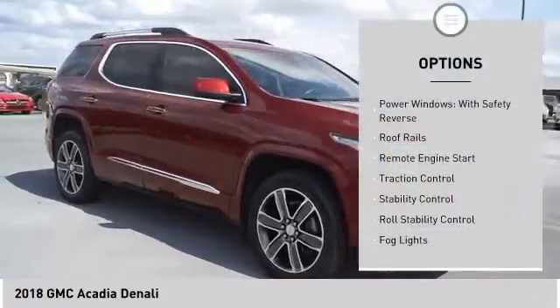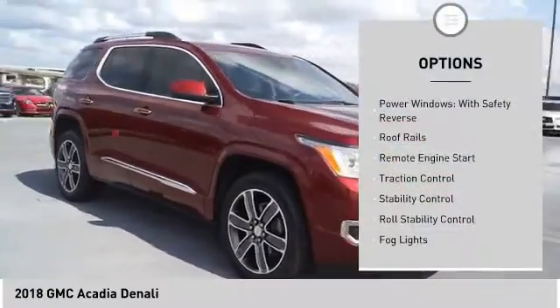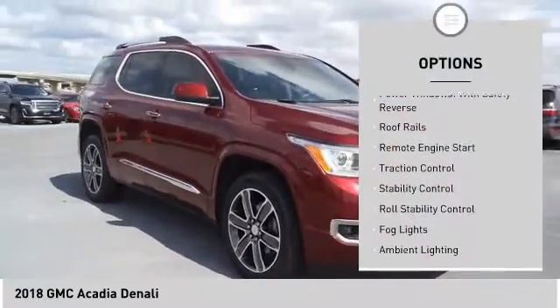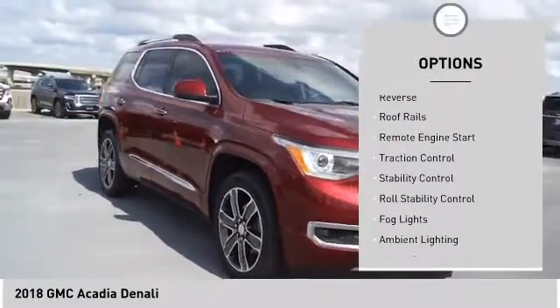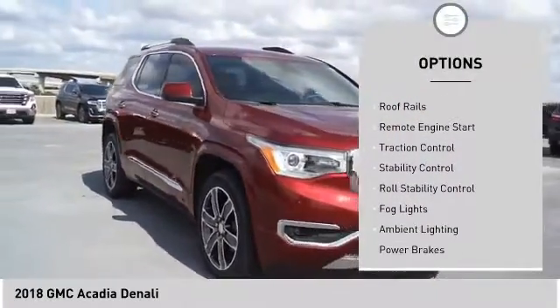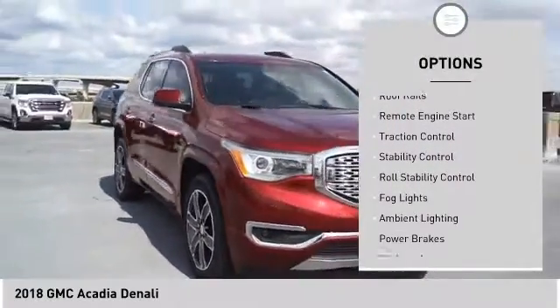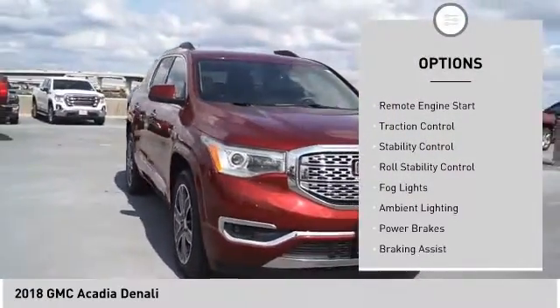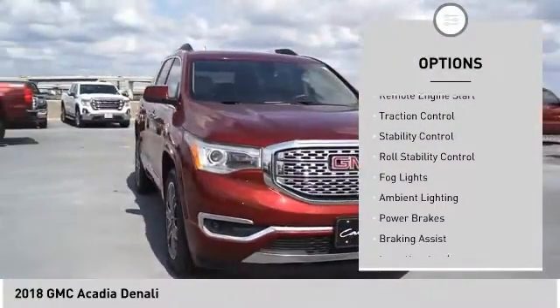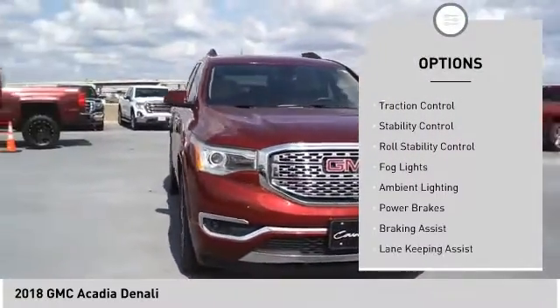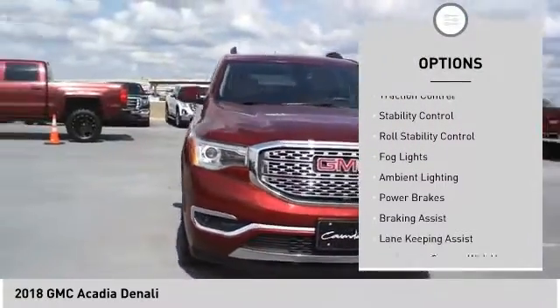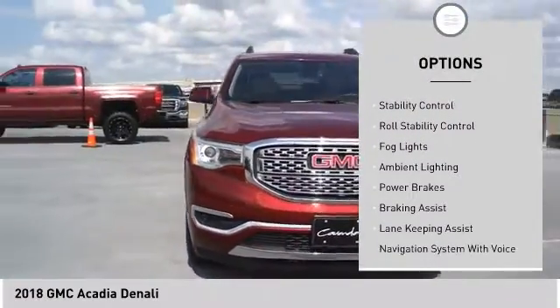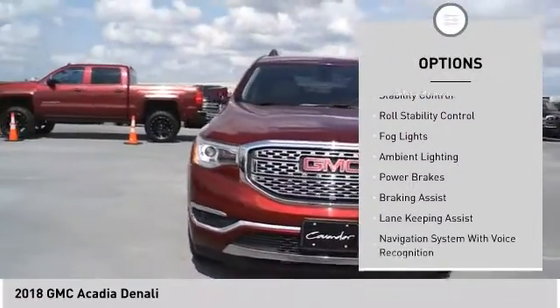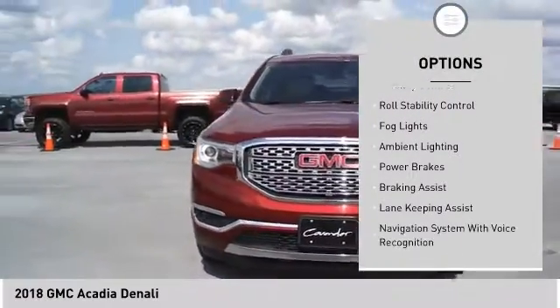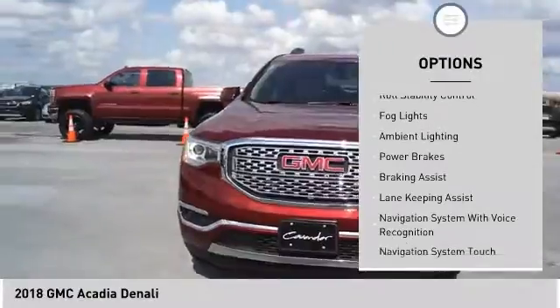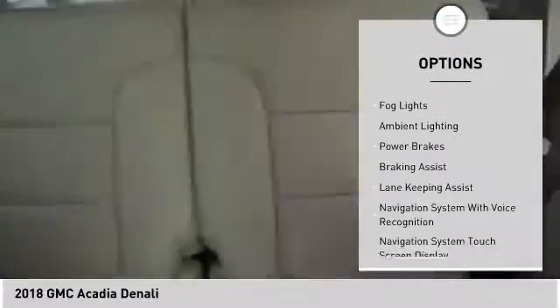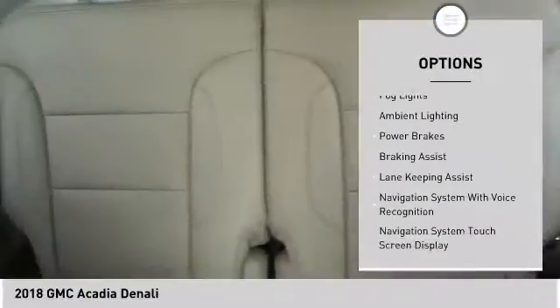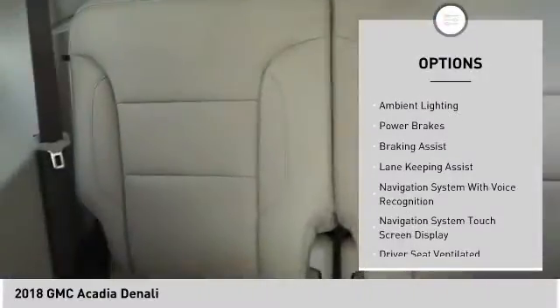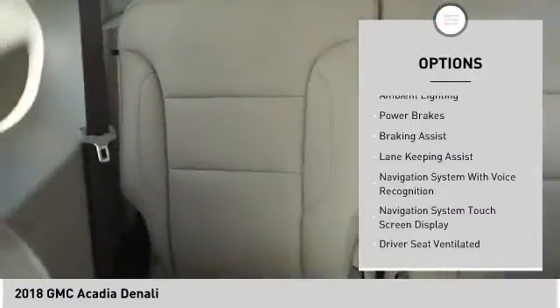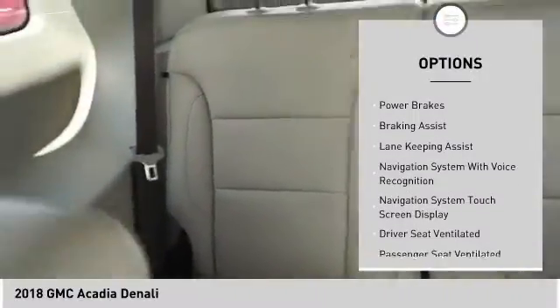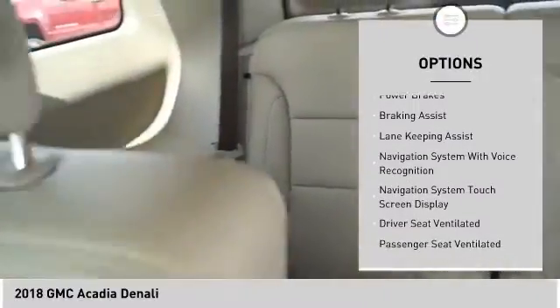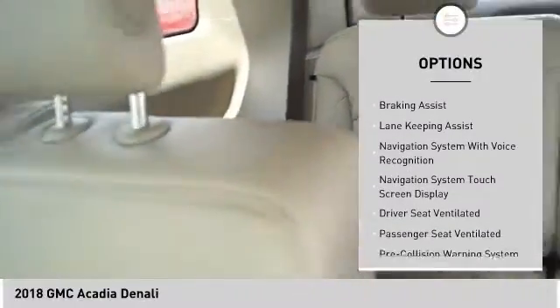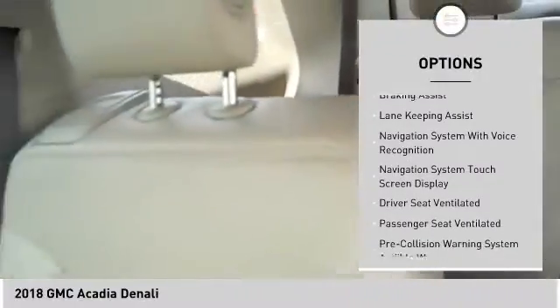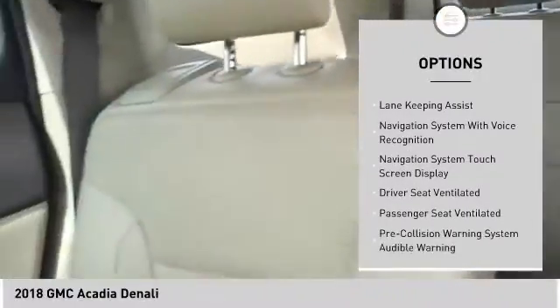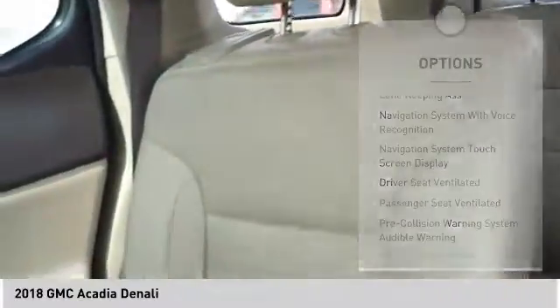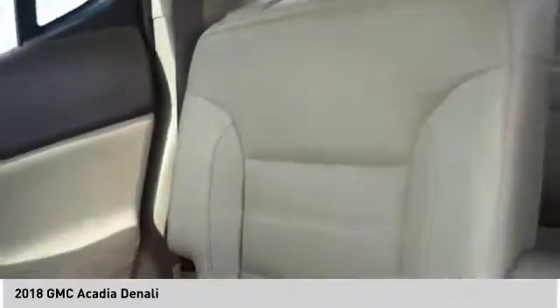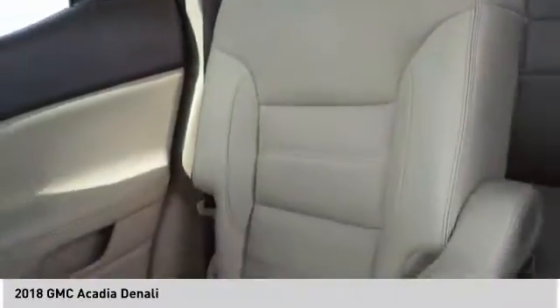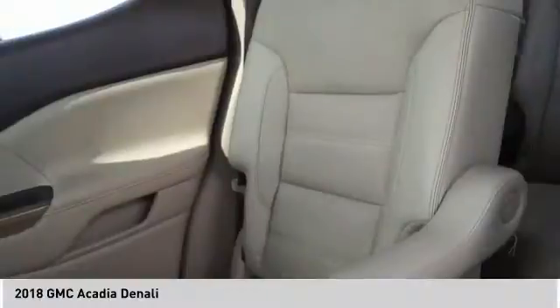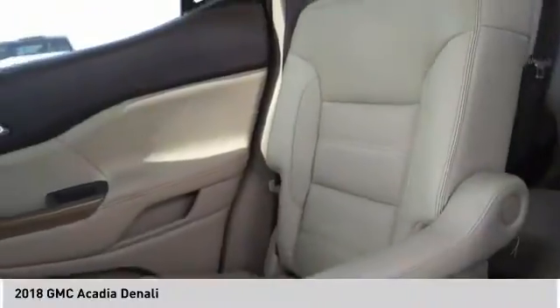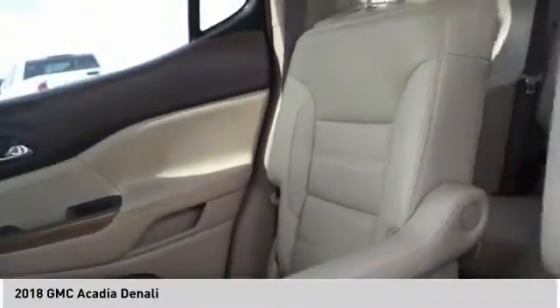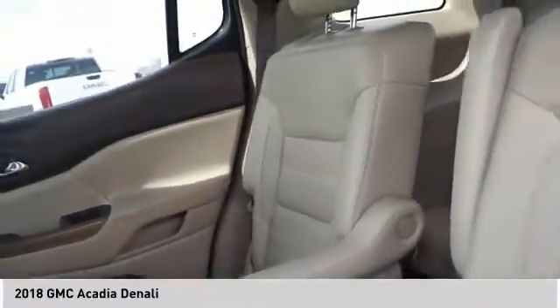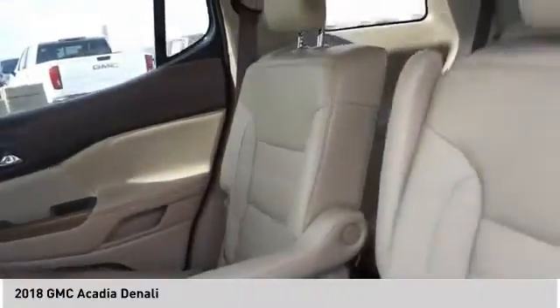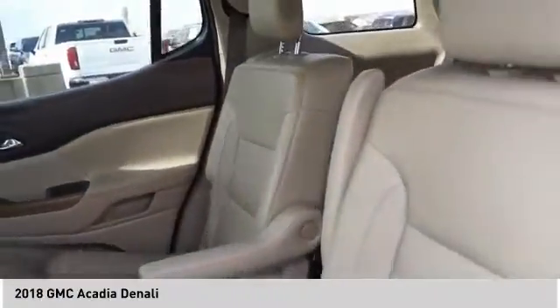Power windows with safety reverse, roof rails, remote engine start, traction control, stability control, roll stability control, fog lights, ambient lighting, power brakes, and braking assist.